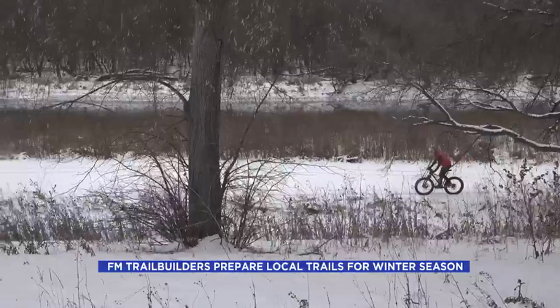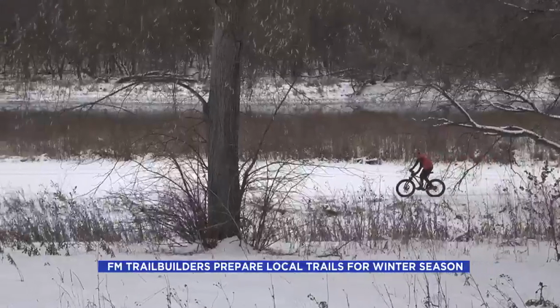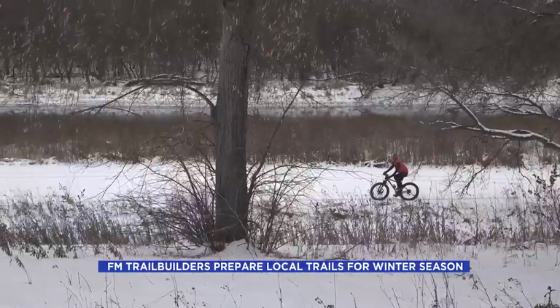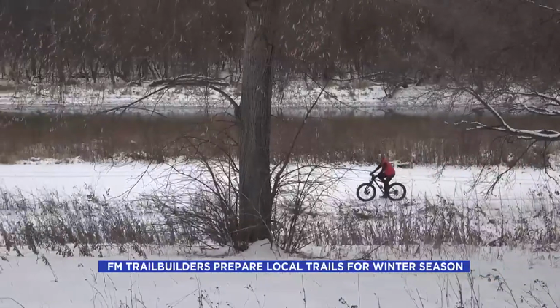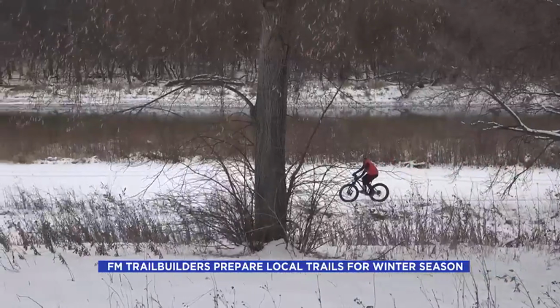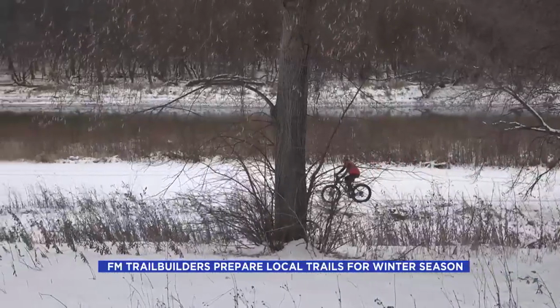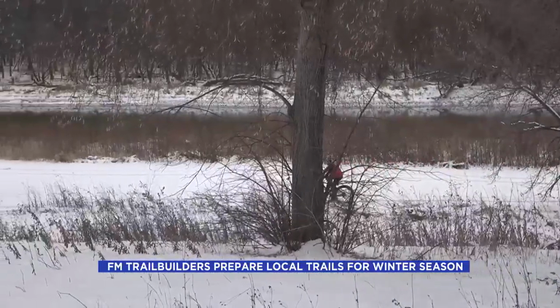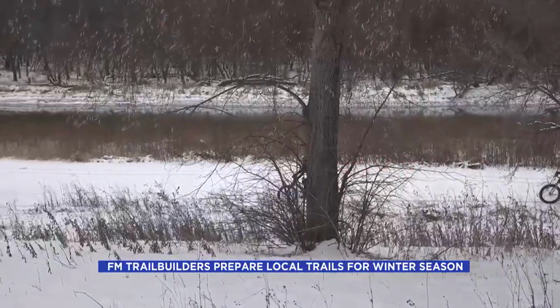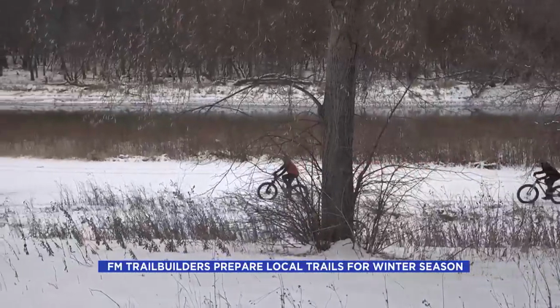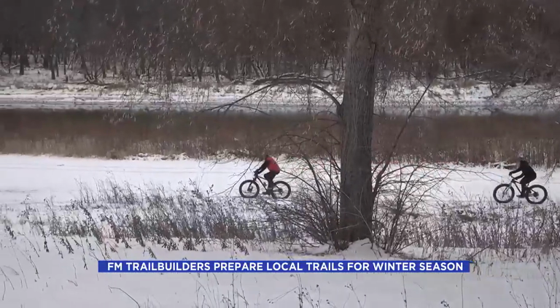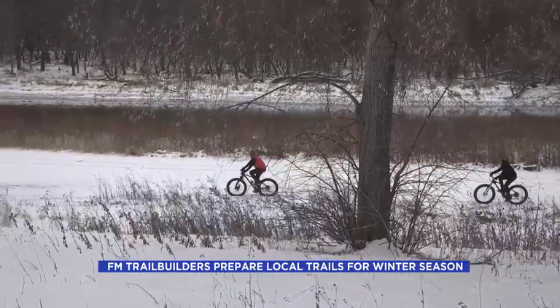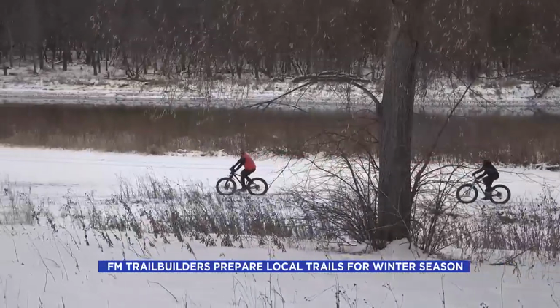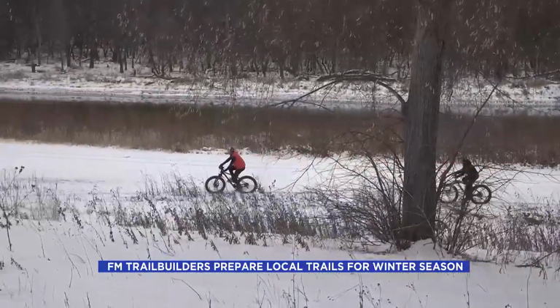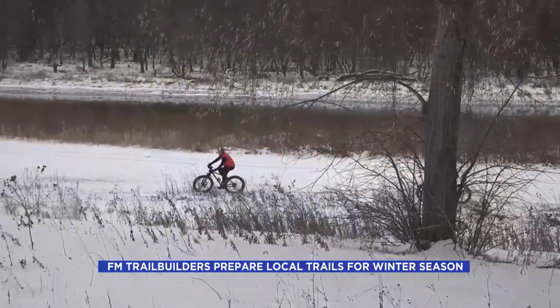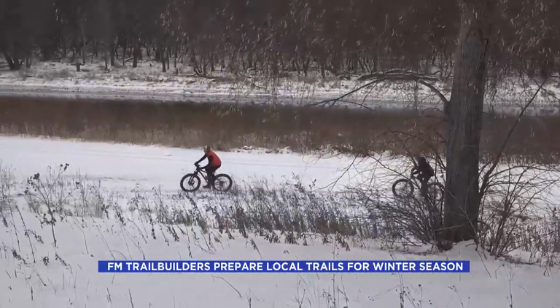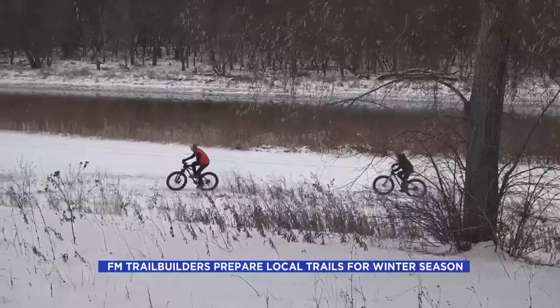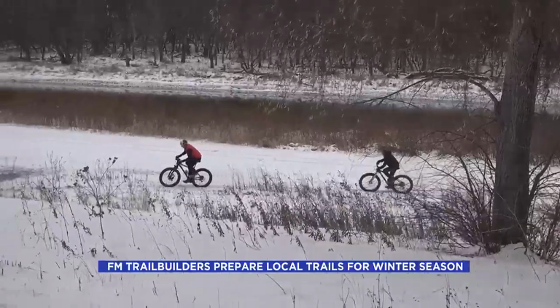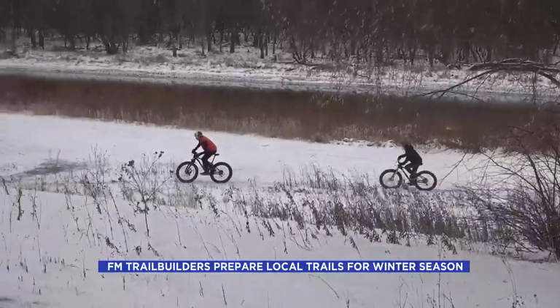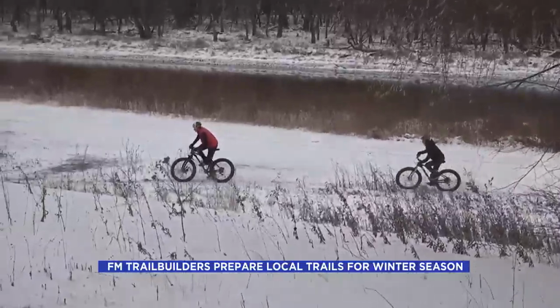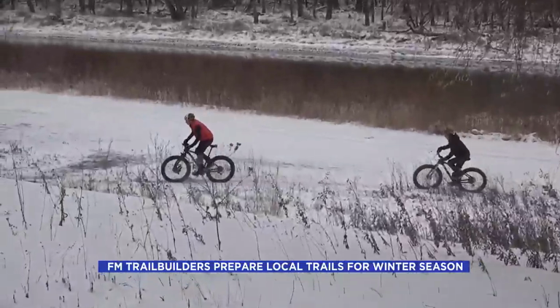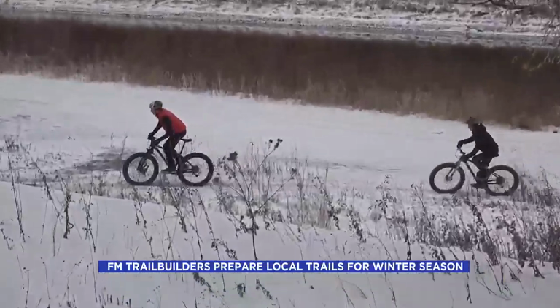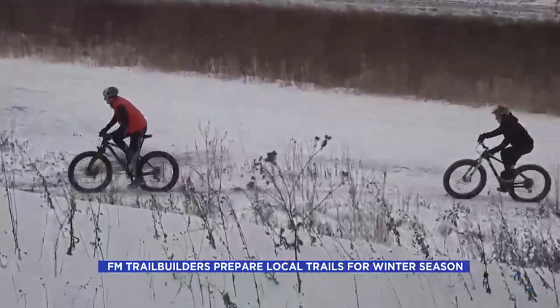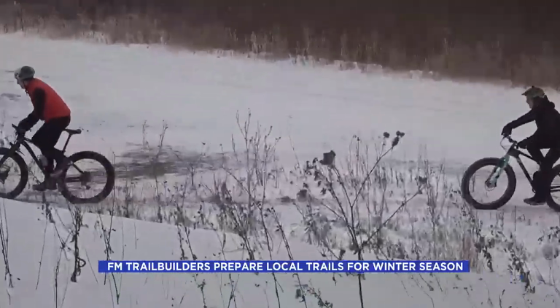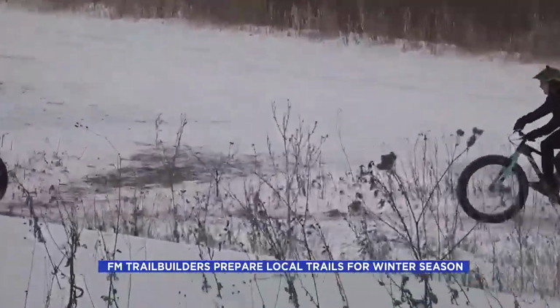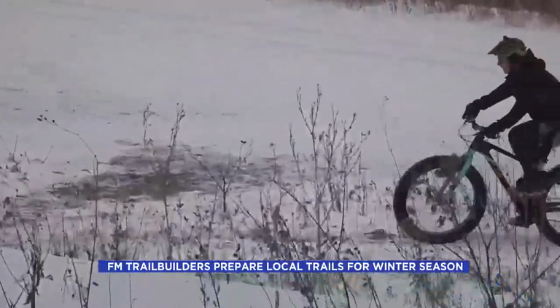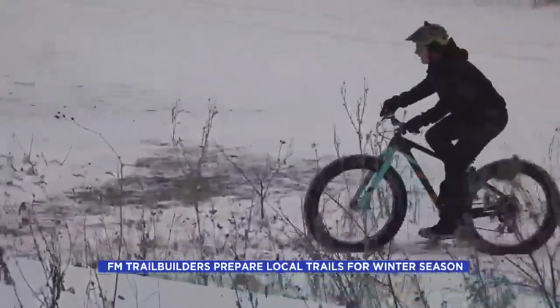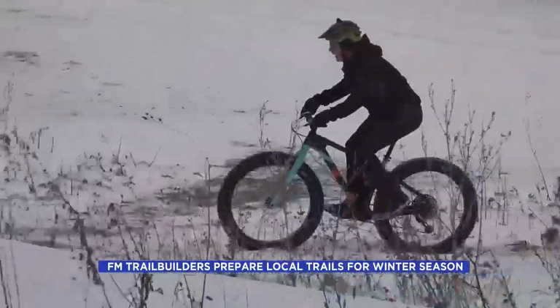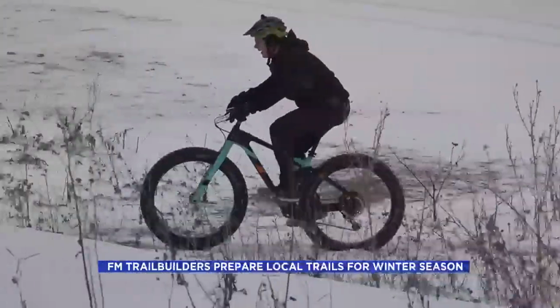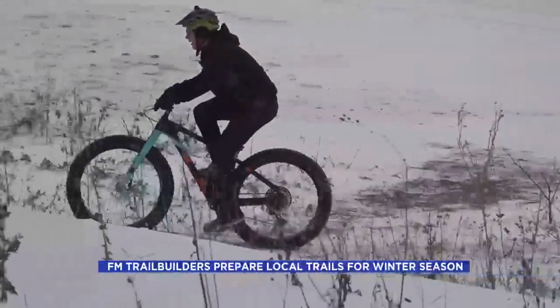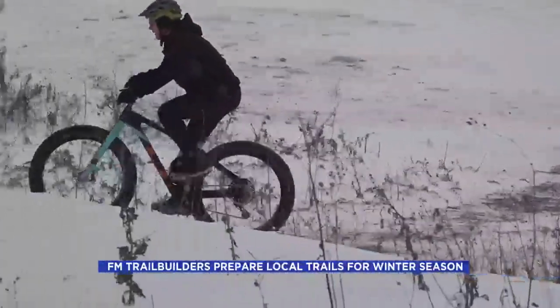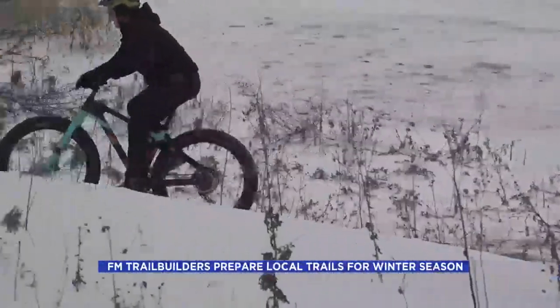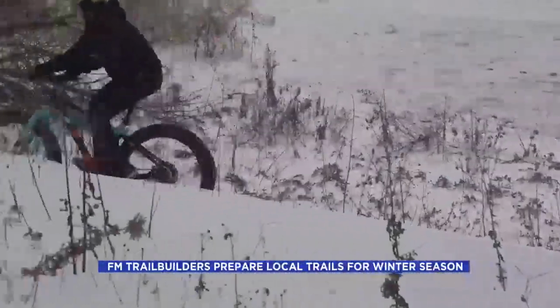They're soon having a fundraiser to replace those items. In the meantime, the Trail Builders remind you of what you might need for a successful ride.